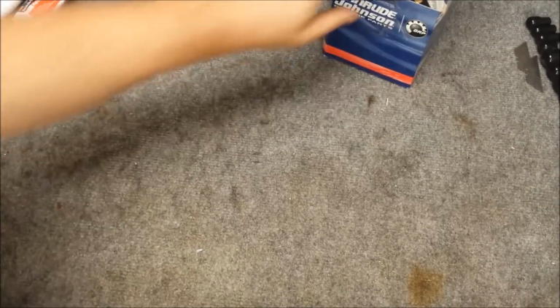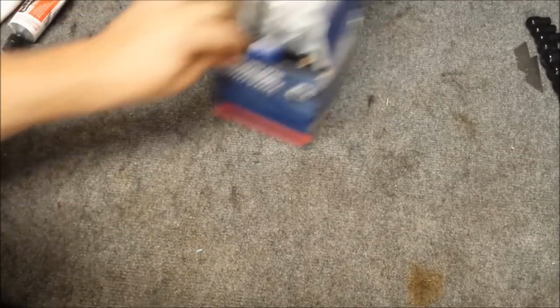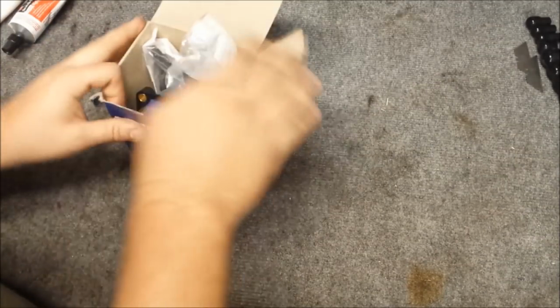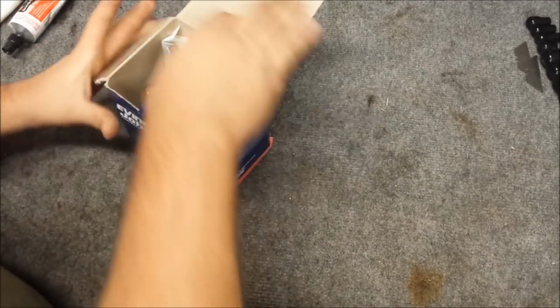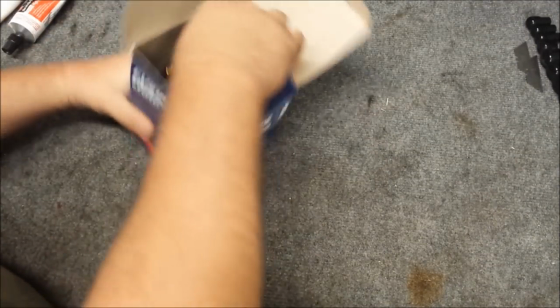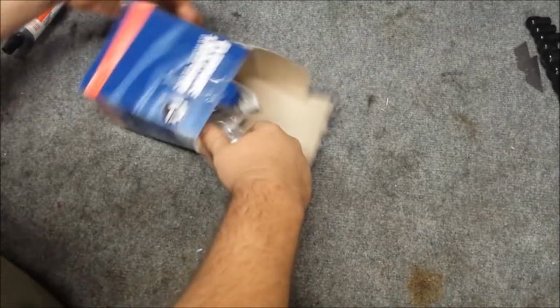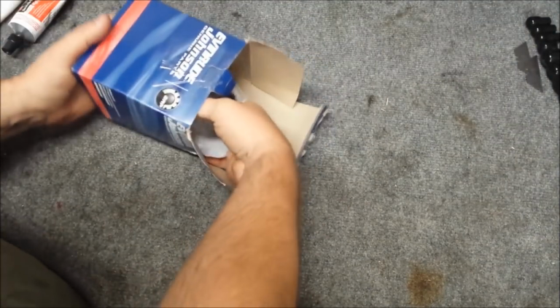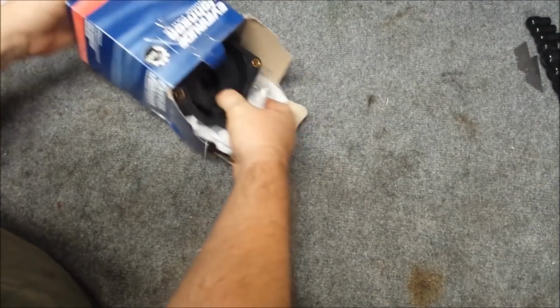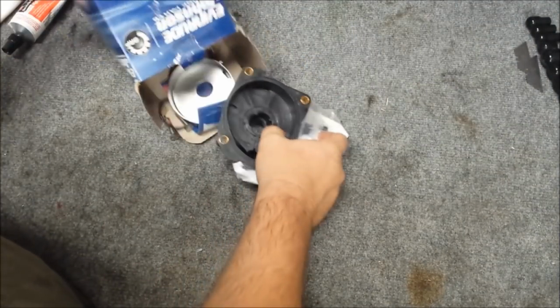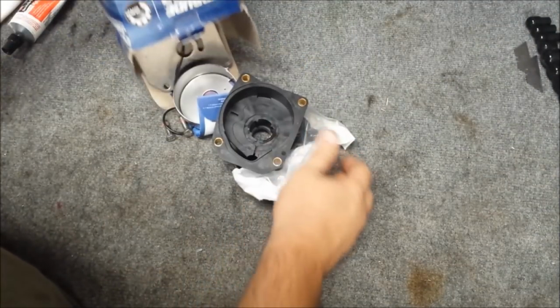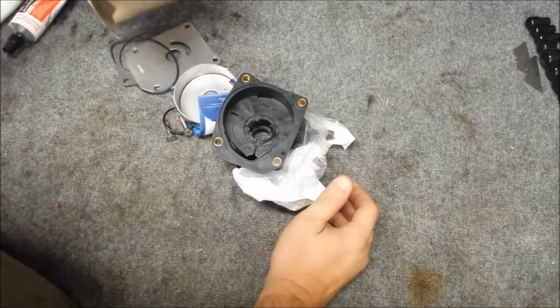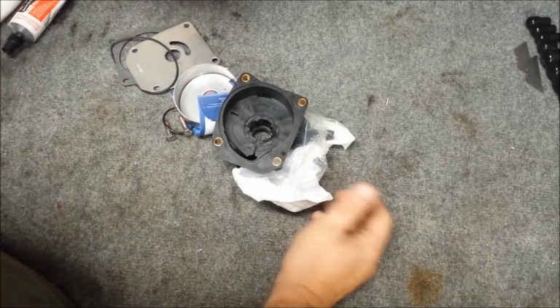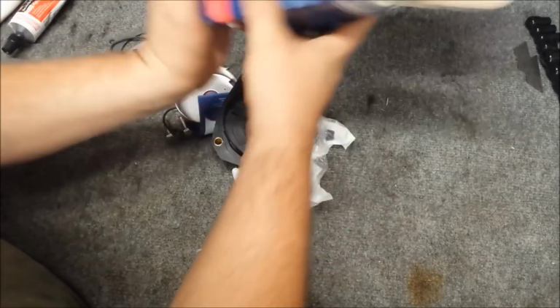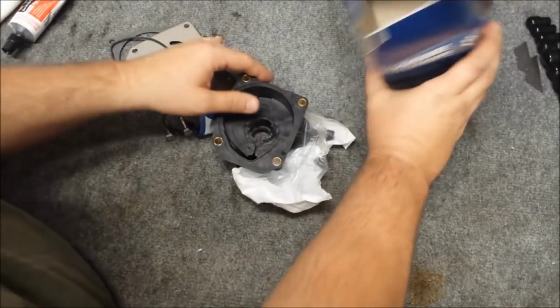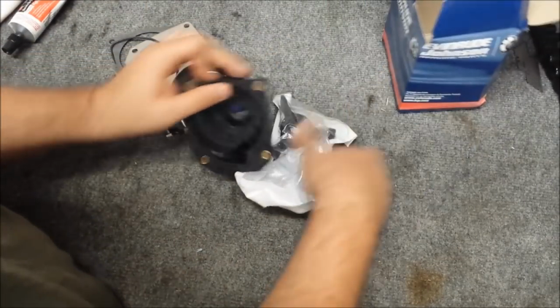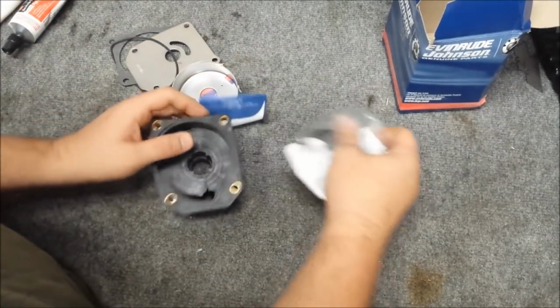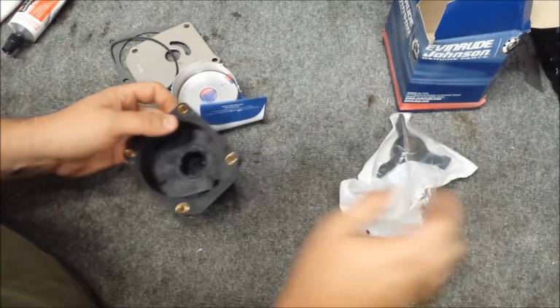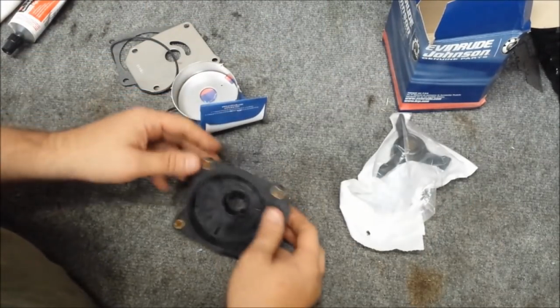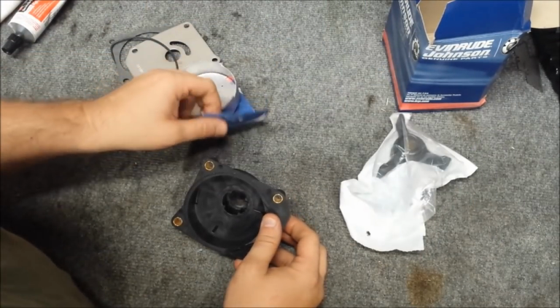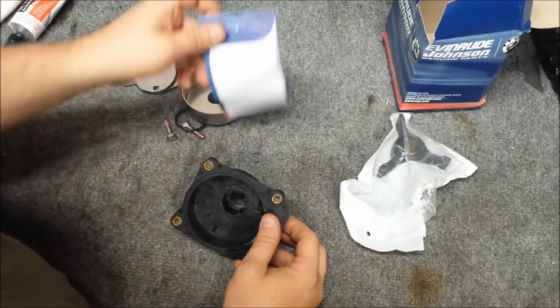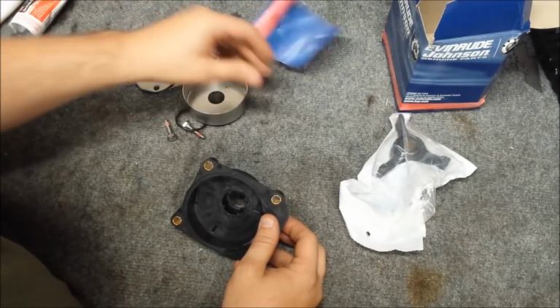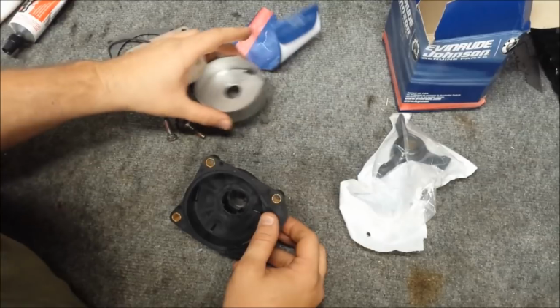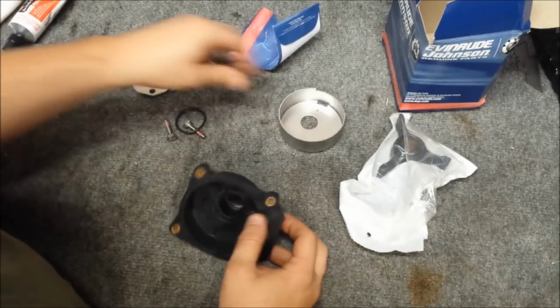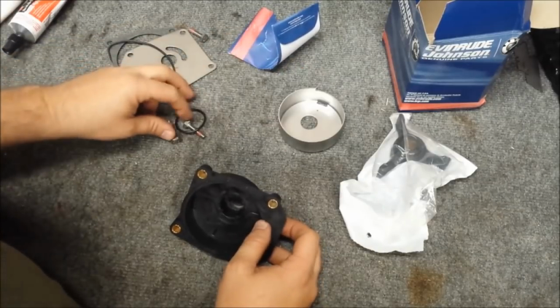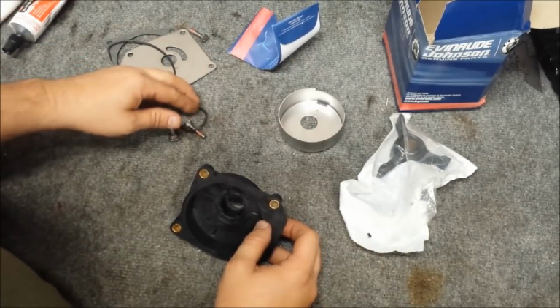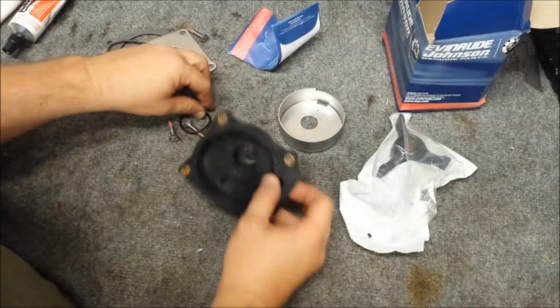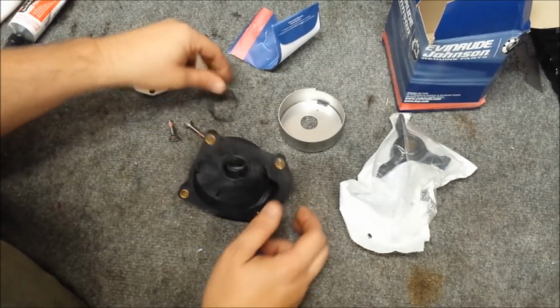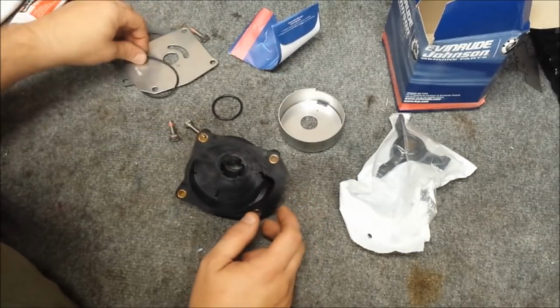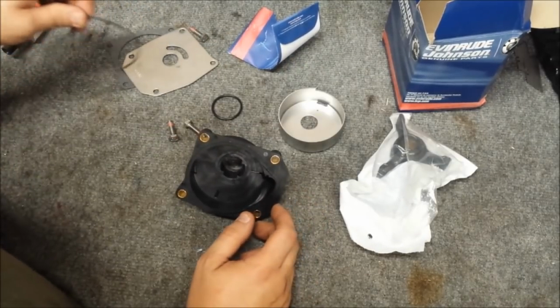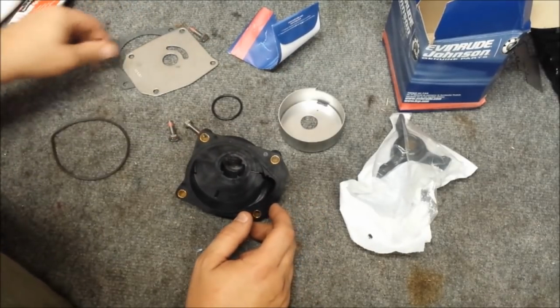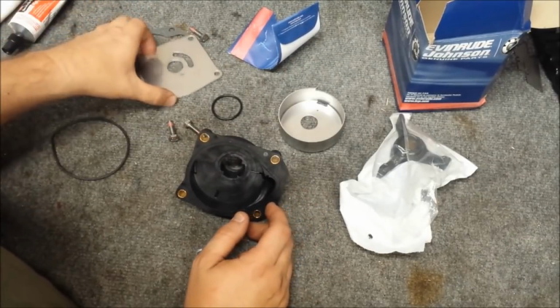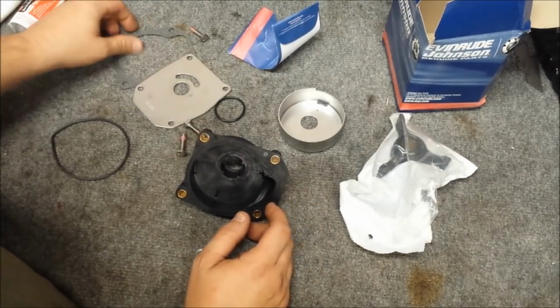Alright, now it is time for our water pump kit. Let's go ahead and get that emptied. There's our impeller, screws, cup, gasket.